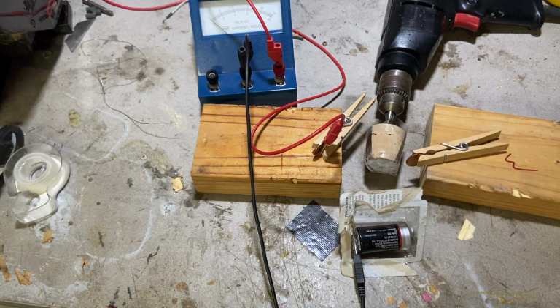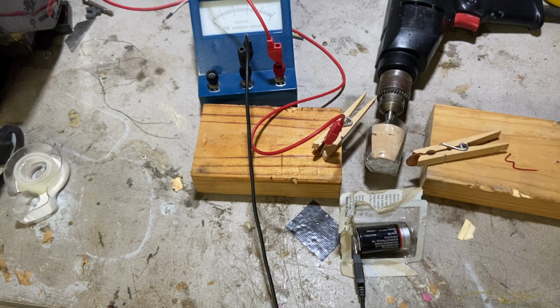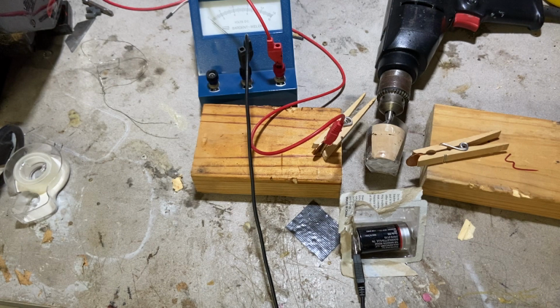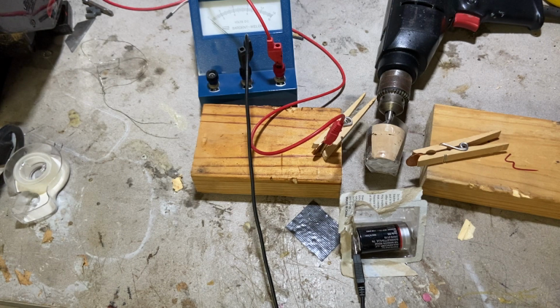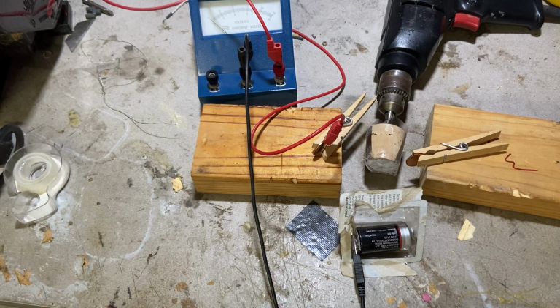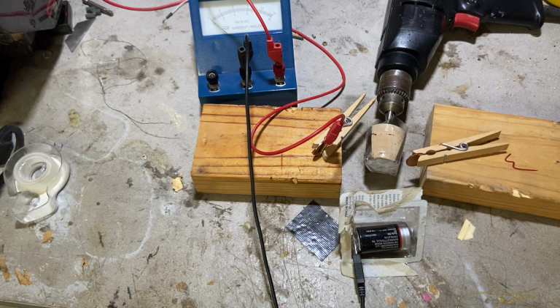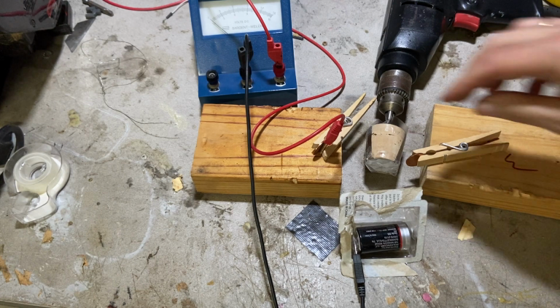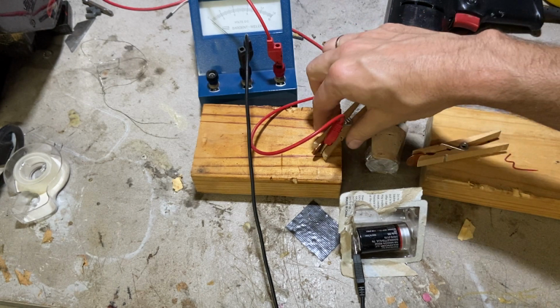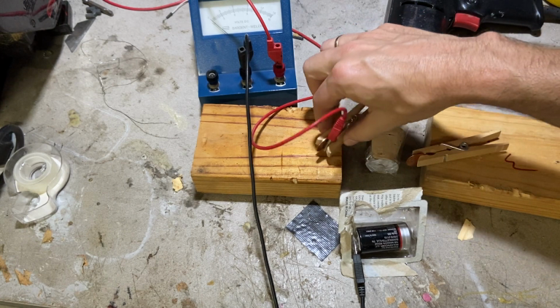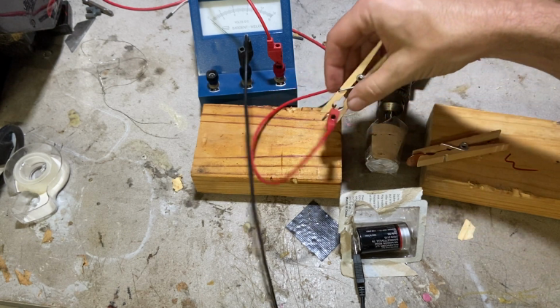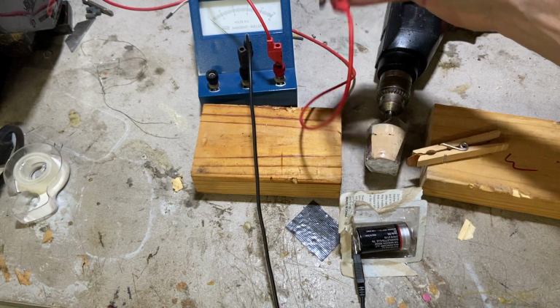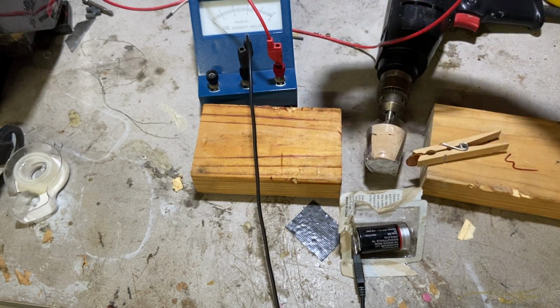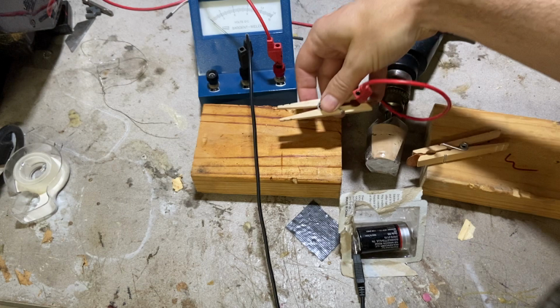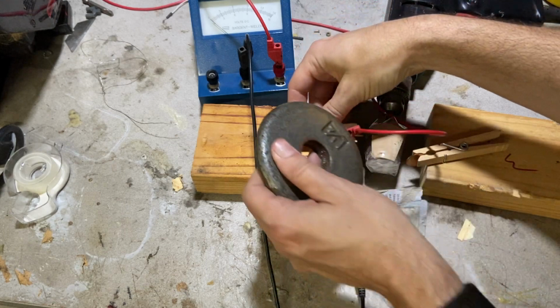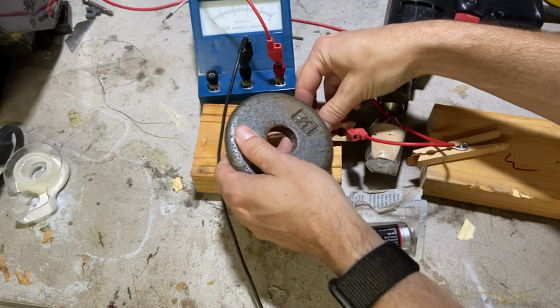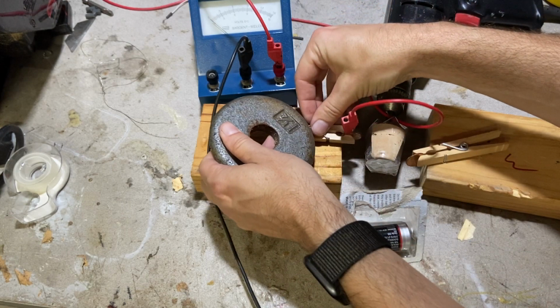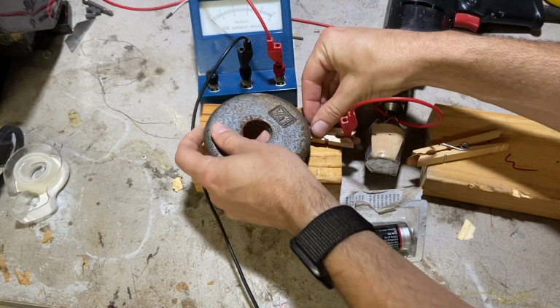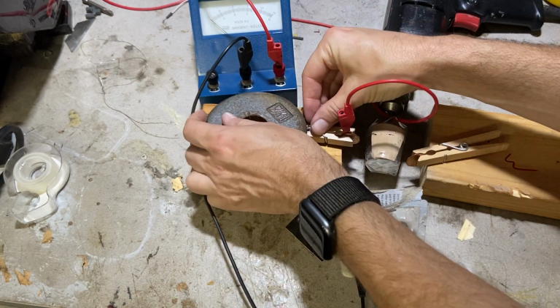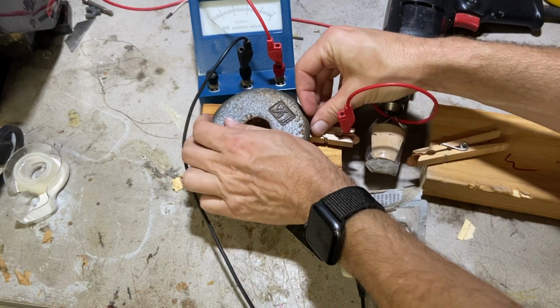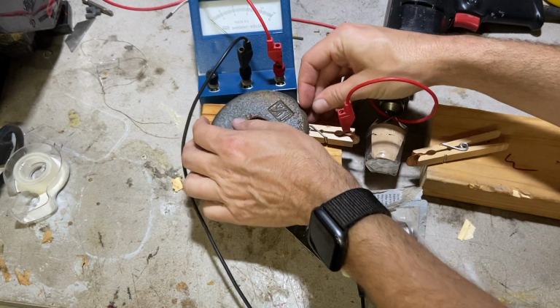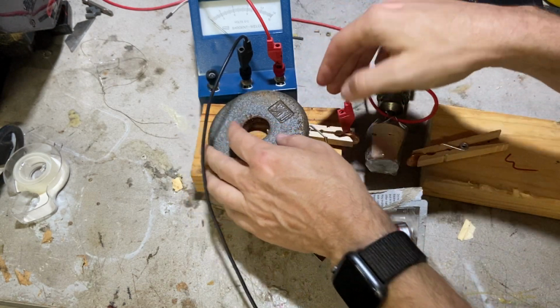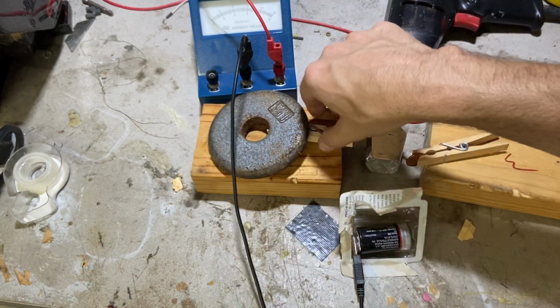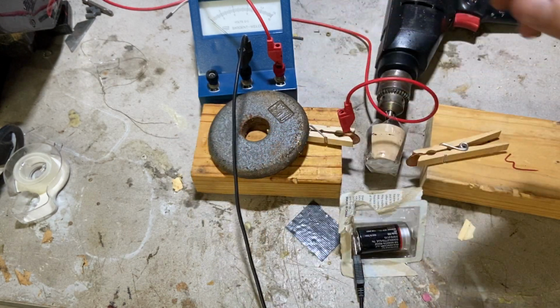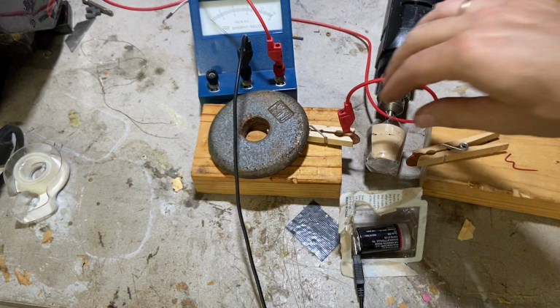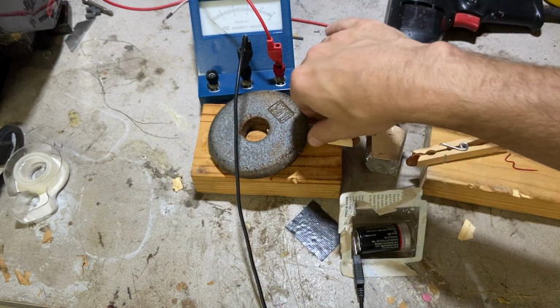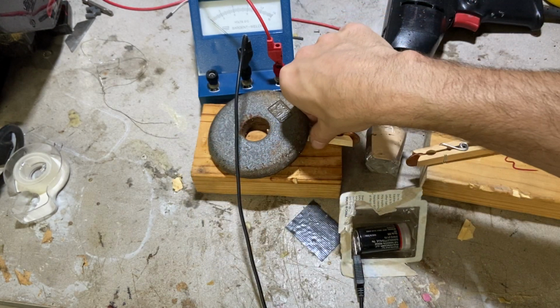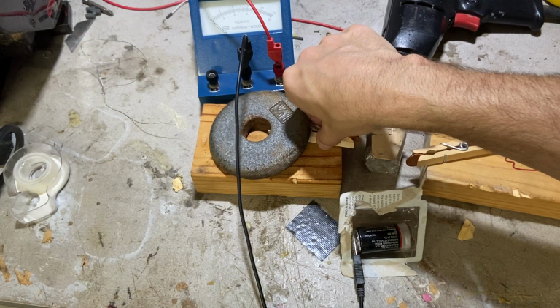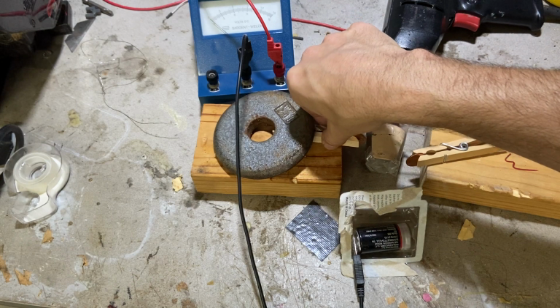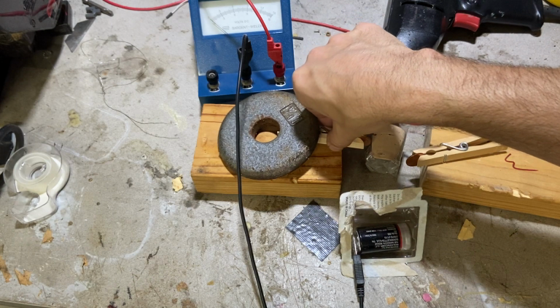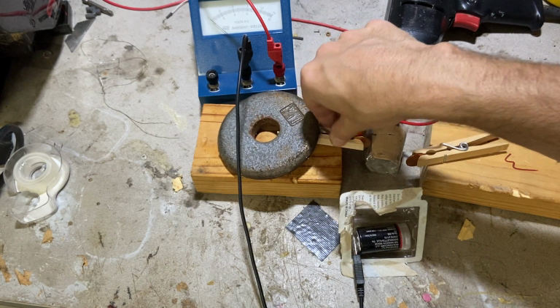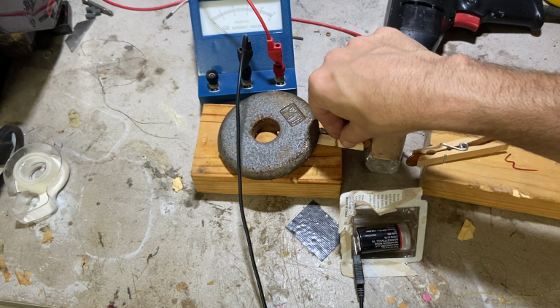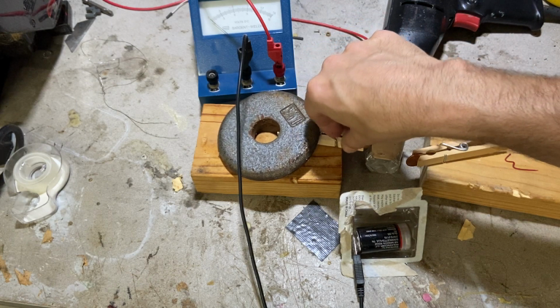I just happen to have some weights right here. This is — I'm just trying to demonstrate this thing. That'll hold it nice and steady. Now I can move that up right there.